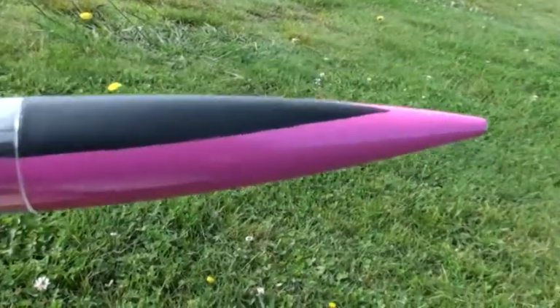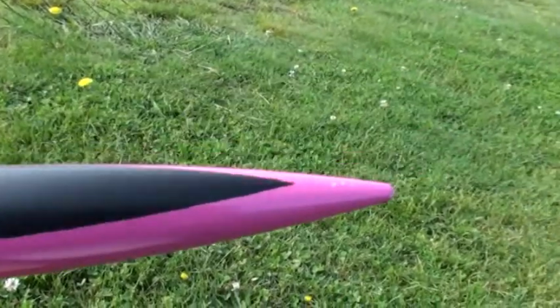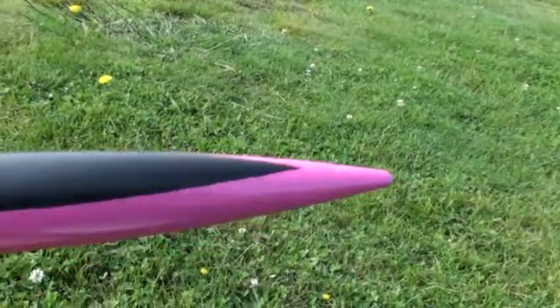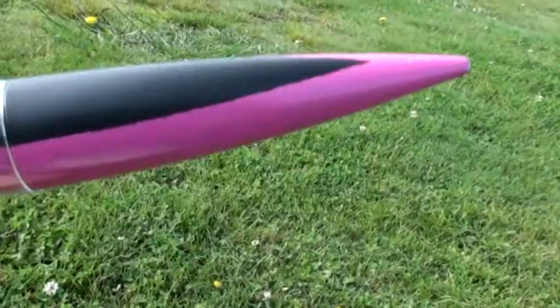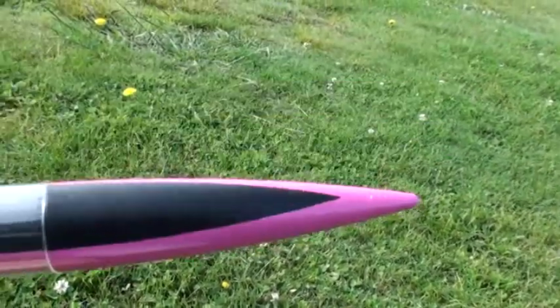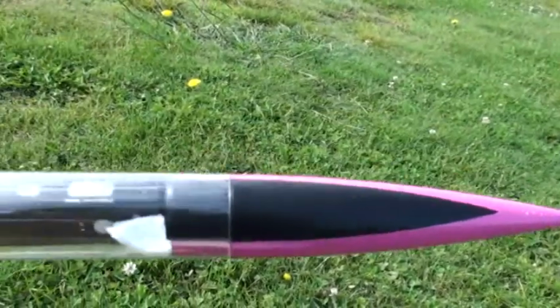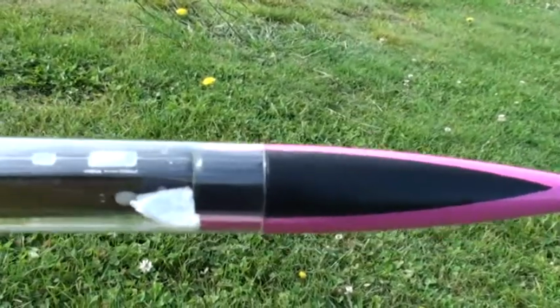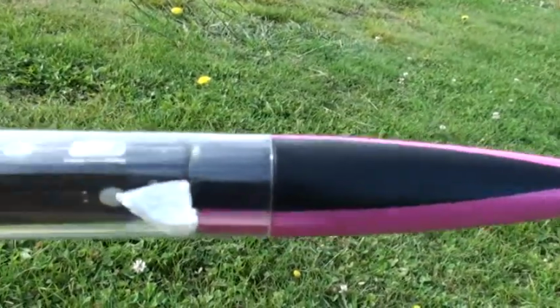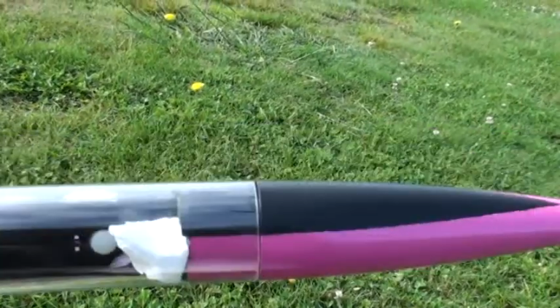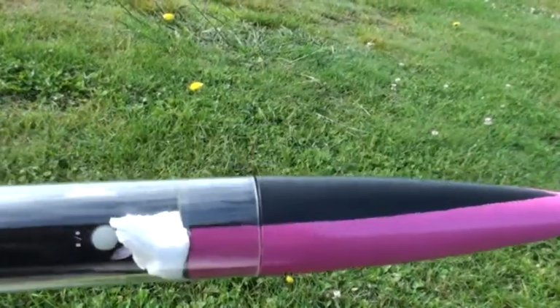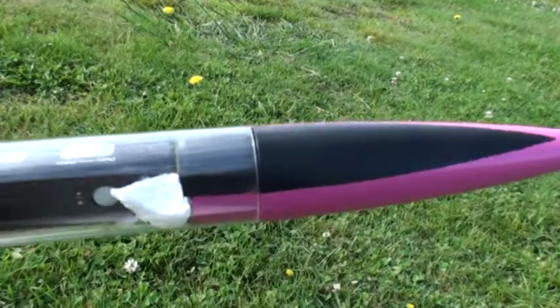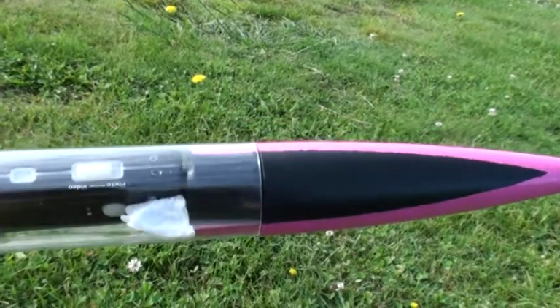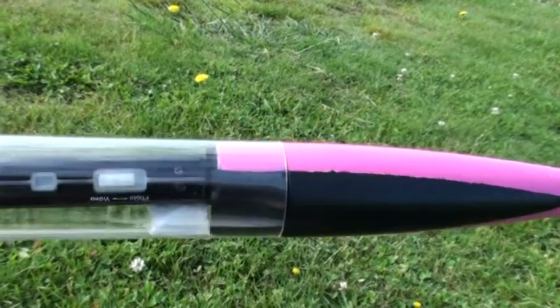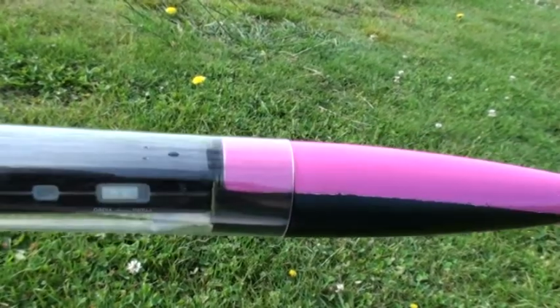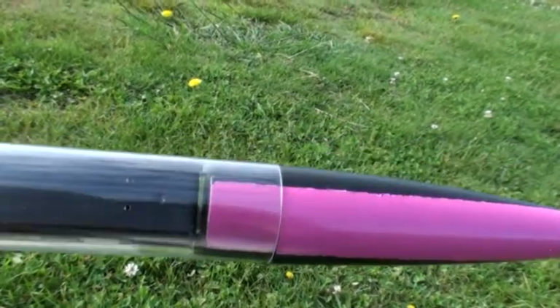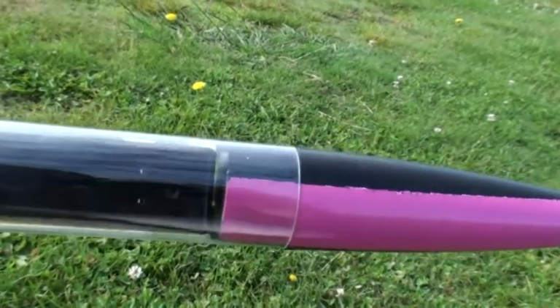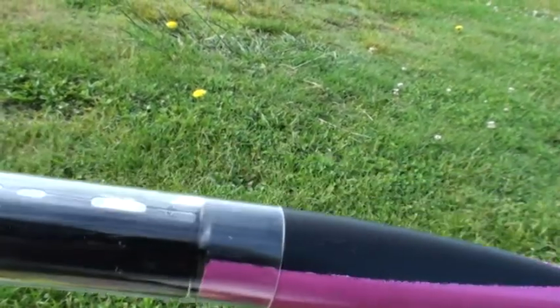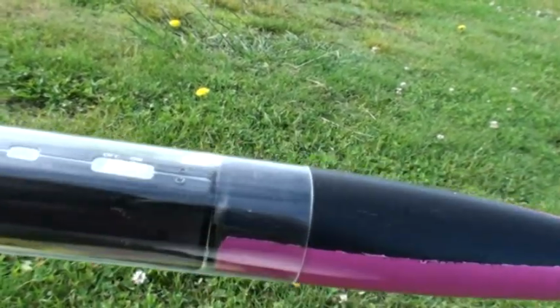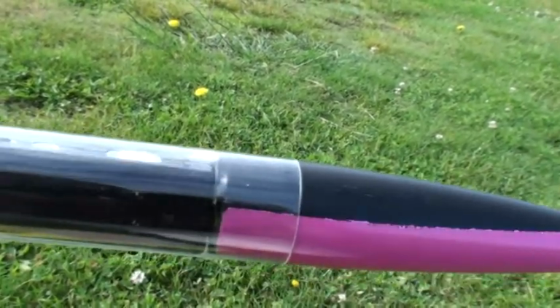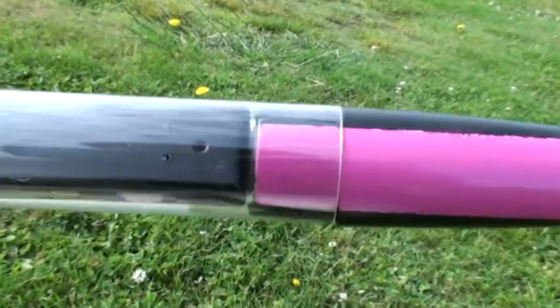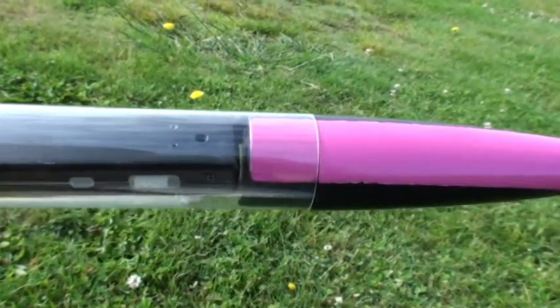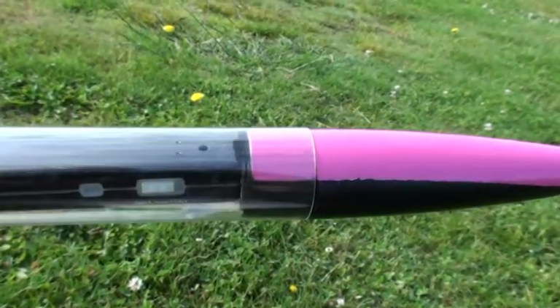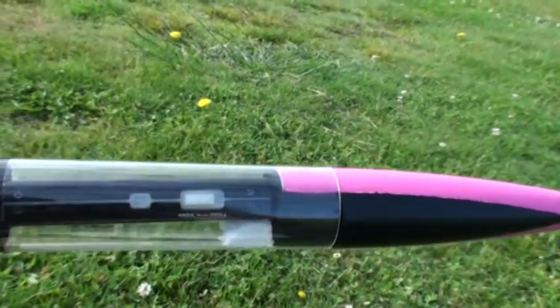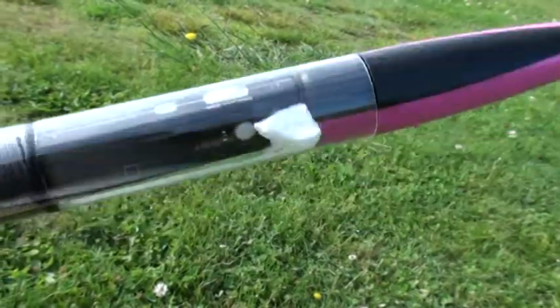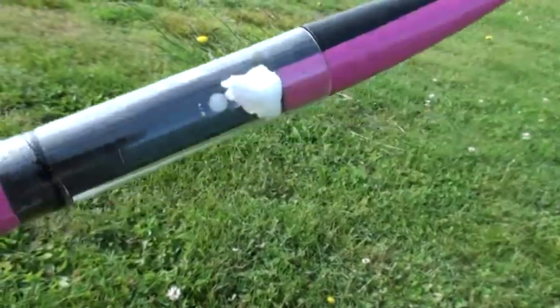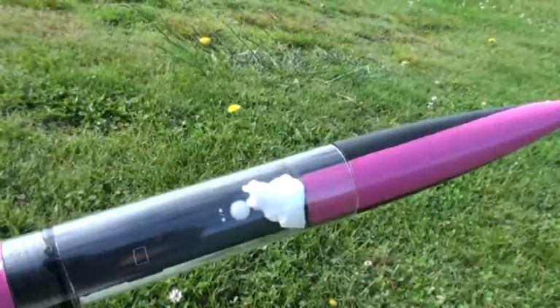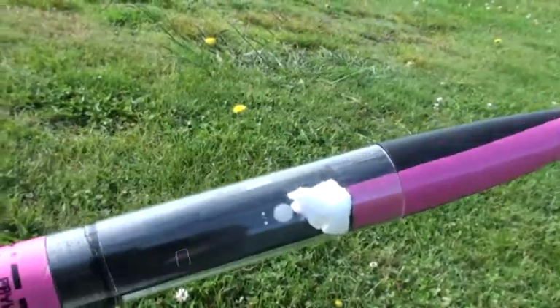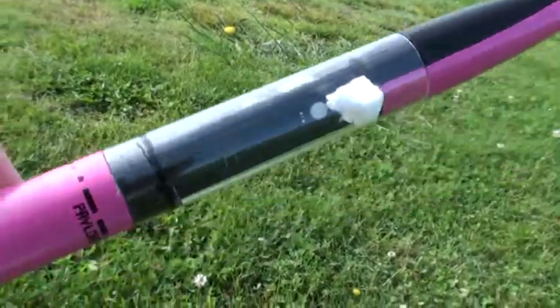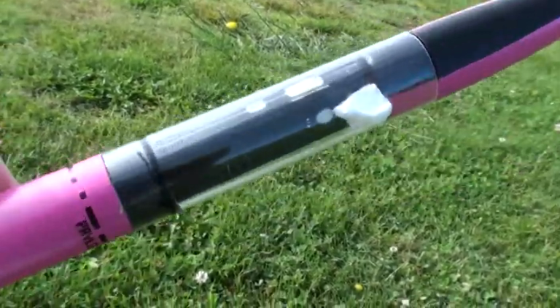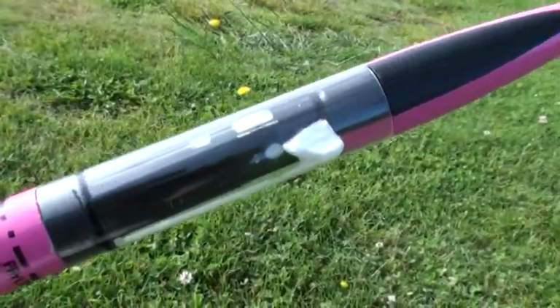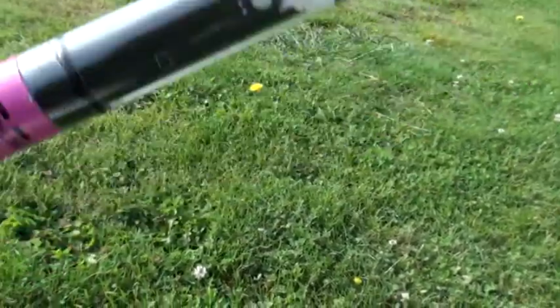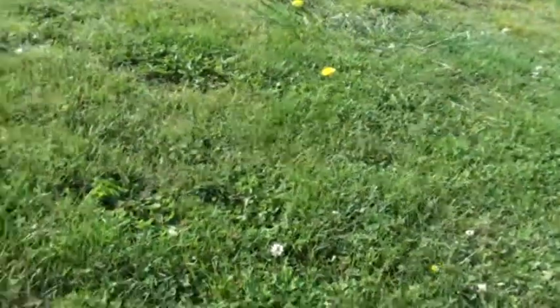I've also put — as you can see I've painted black stripes on it — a little bit of black electrical tape there, just on those black parts, just to give it a tighter fit because it was a bit loose. And that doesn't come off. Alright.